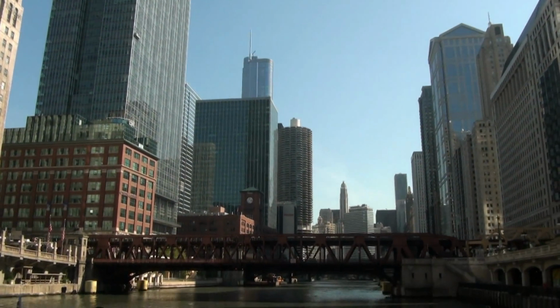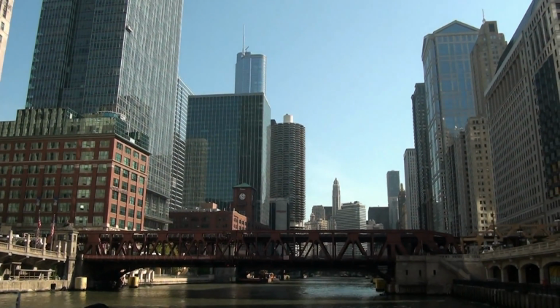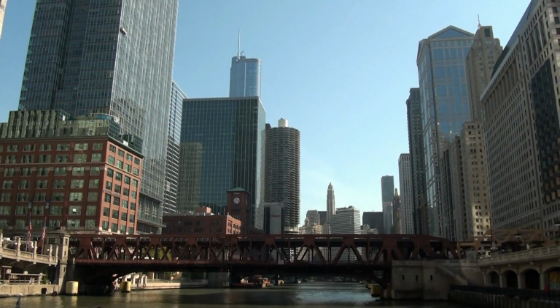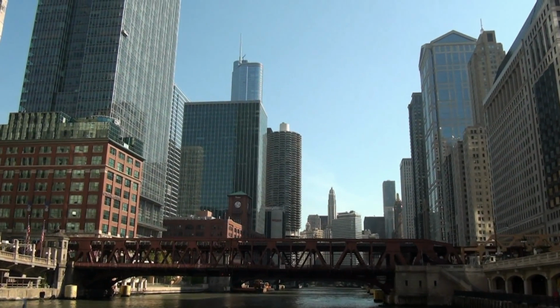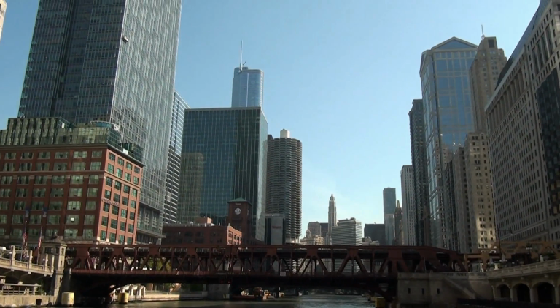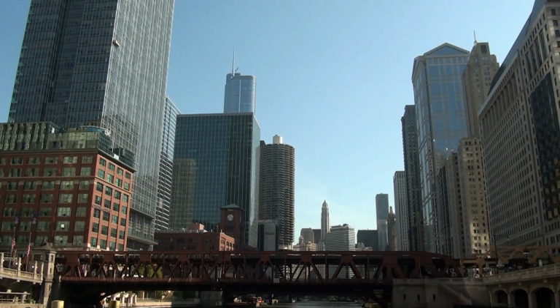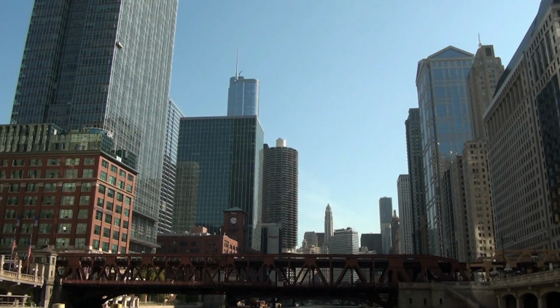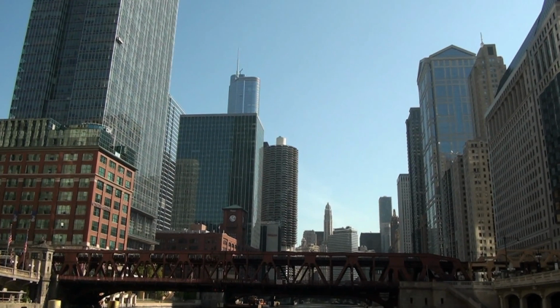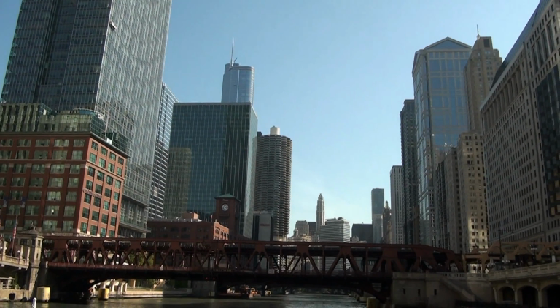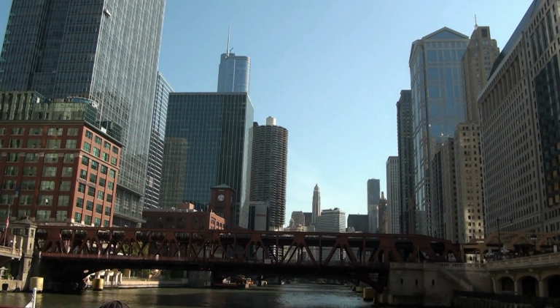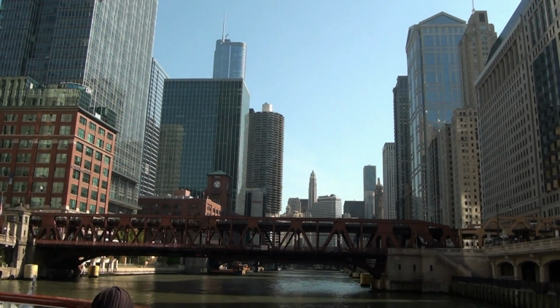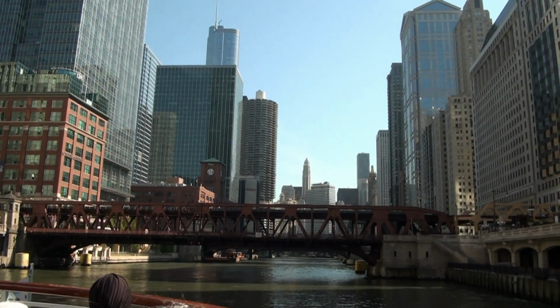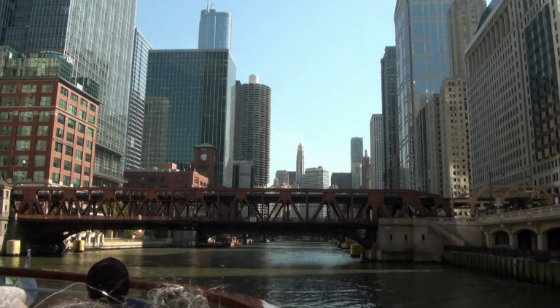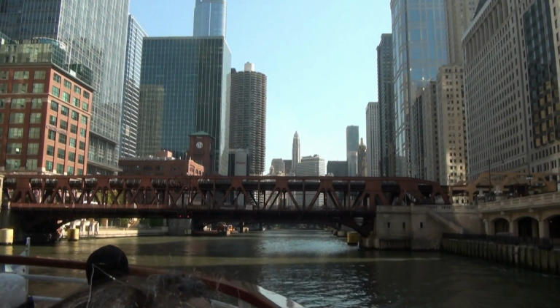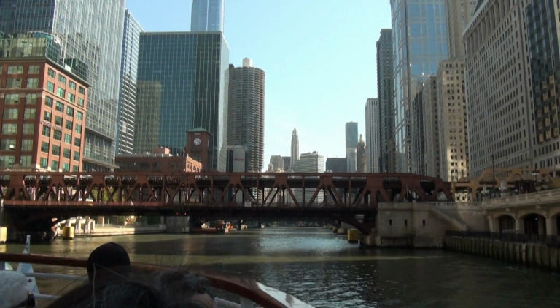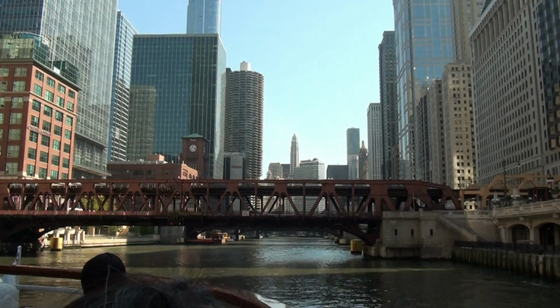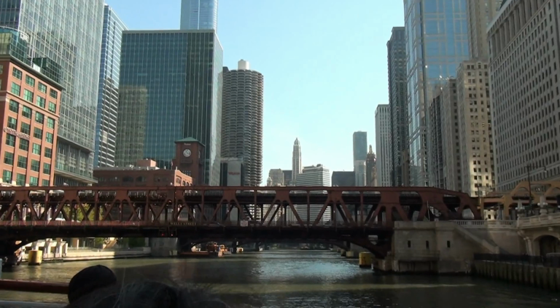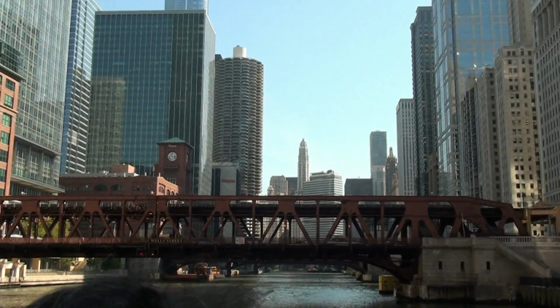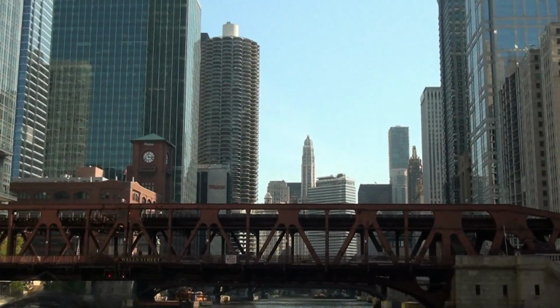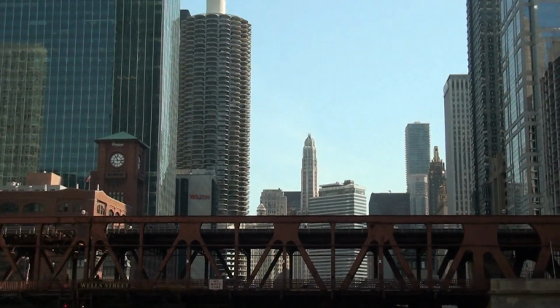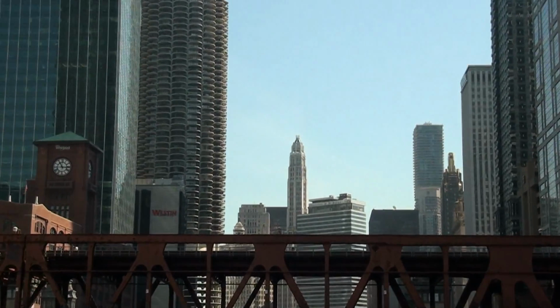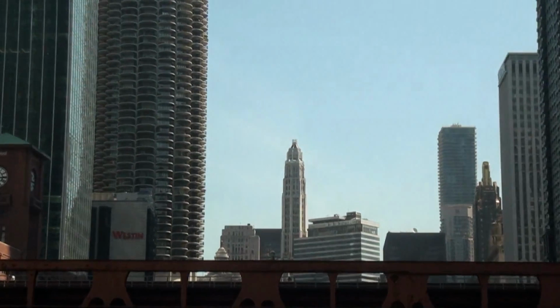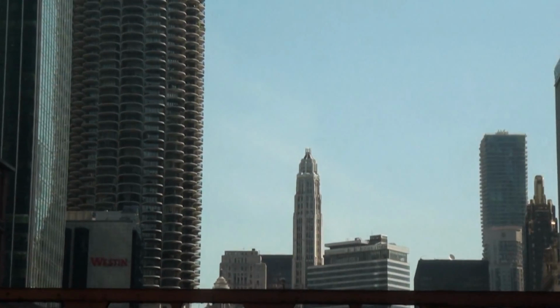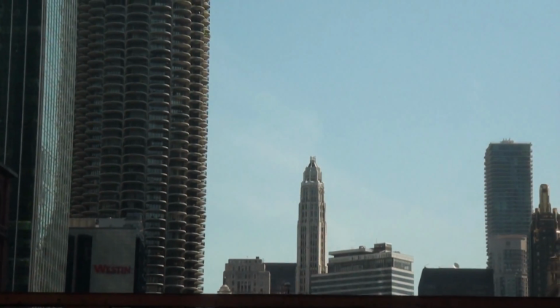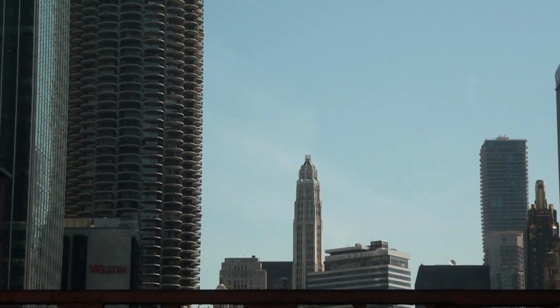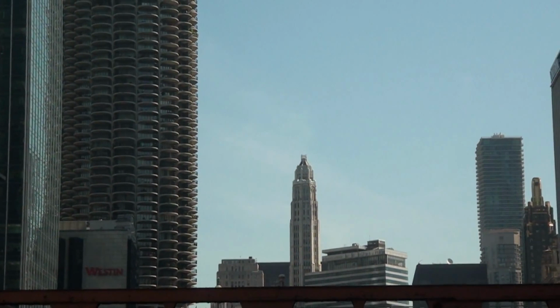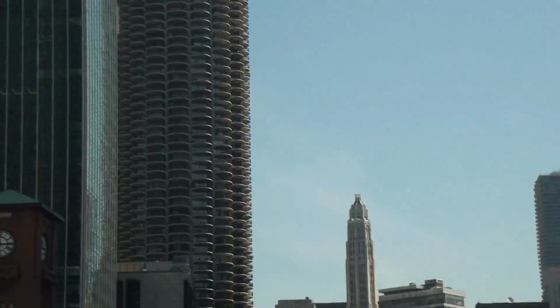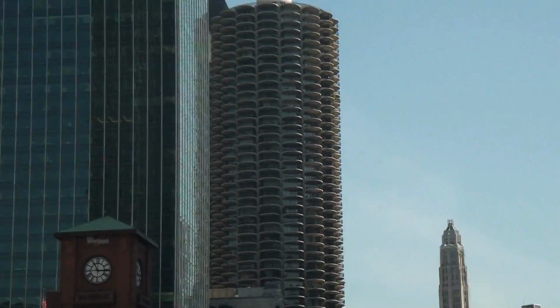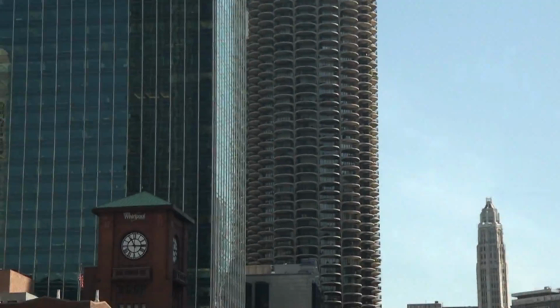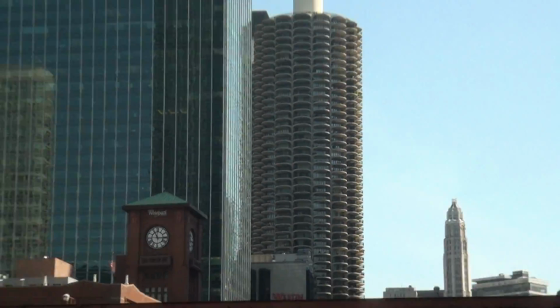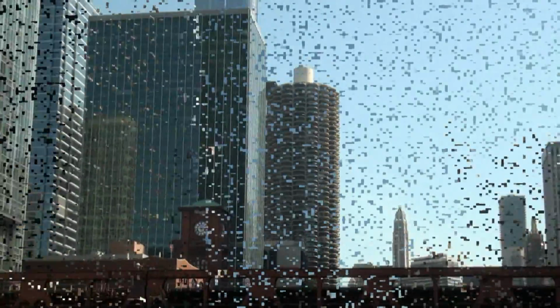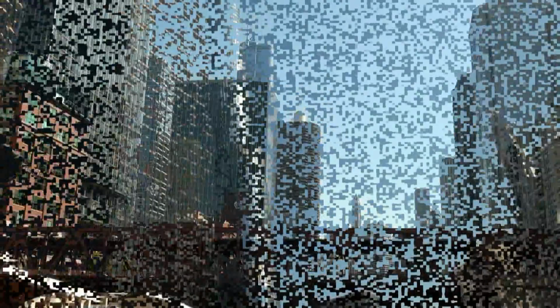Next door here is another called Kohn Pedersen Fox — three in a row on the main branch of the river, and then they did the one south of Willis. This one here, 225 West Wacker, is actually called Perkins and Will — it's a local firm. It's about 1989.